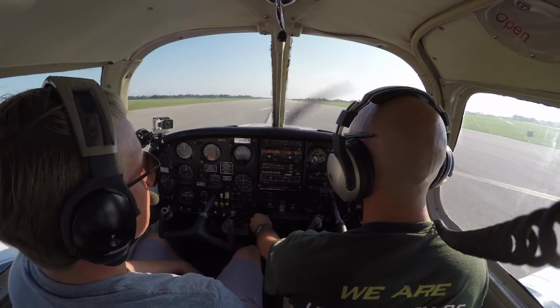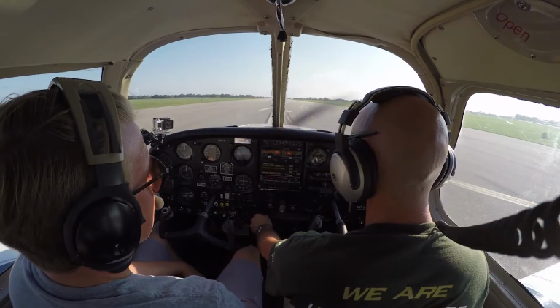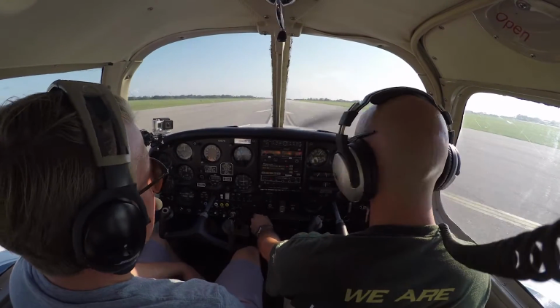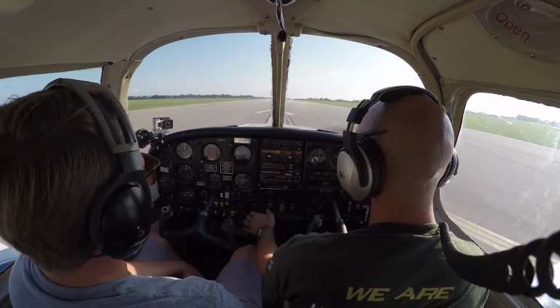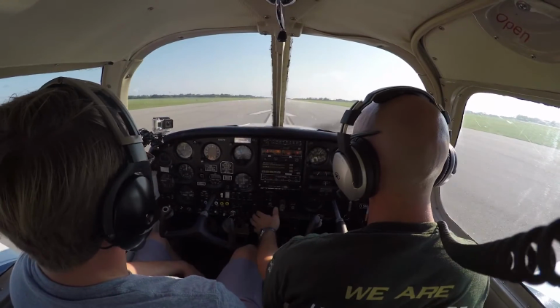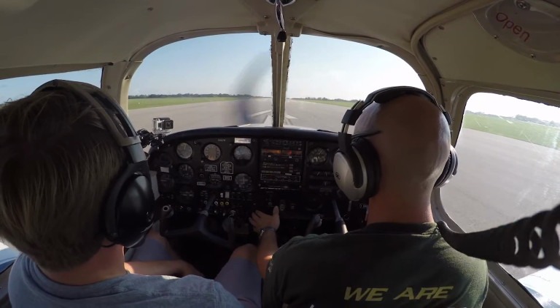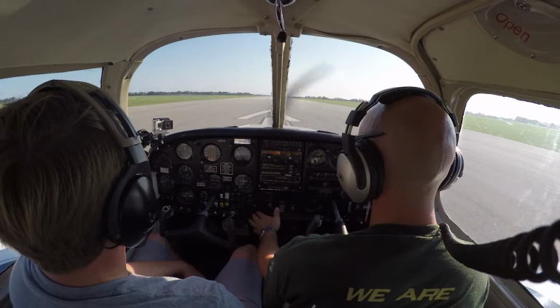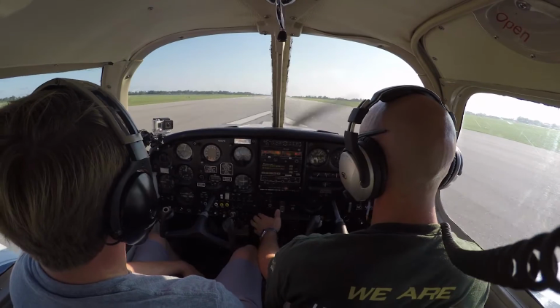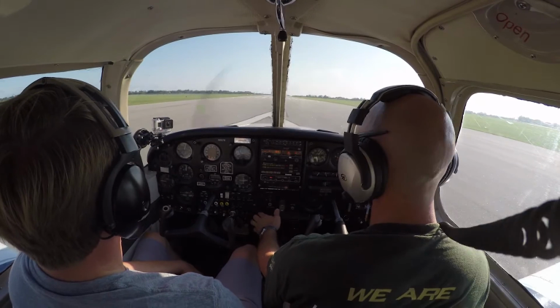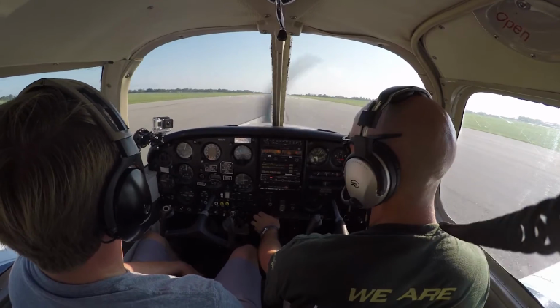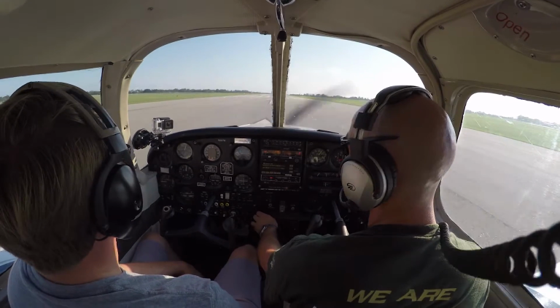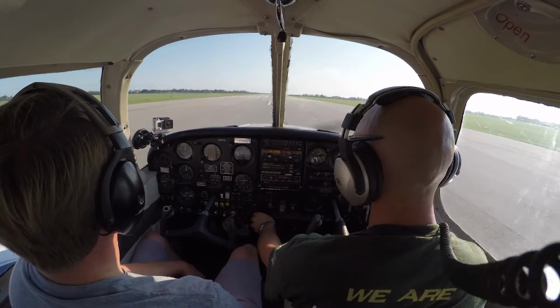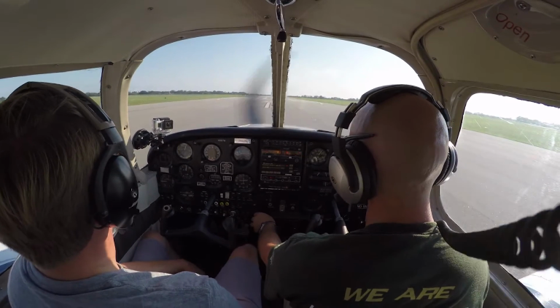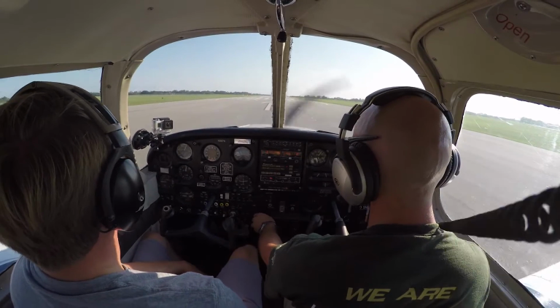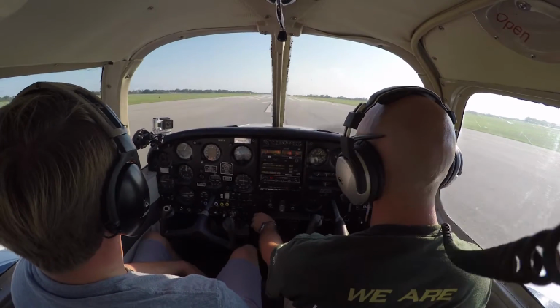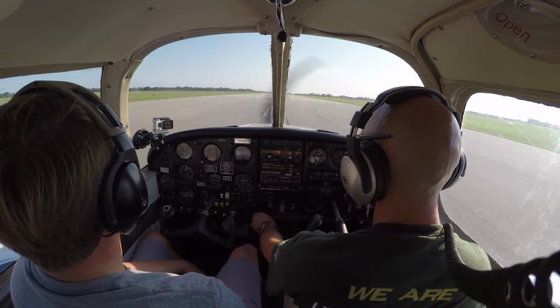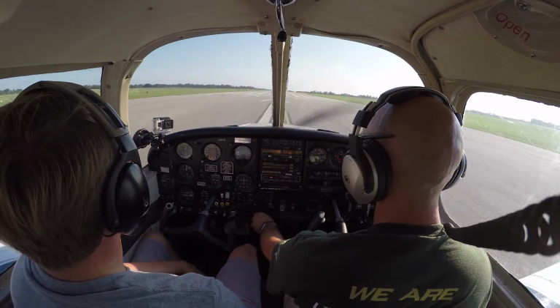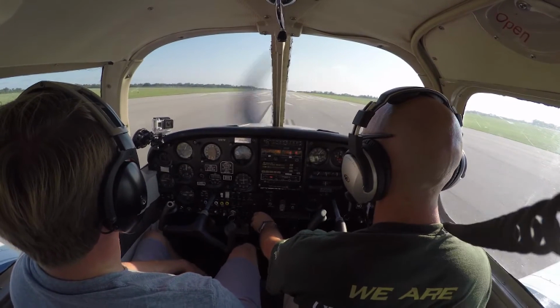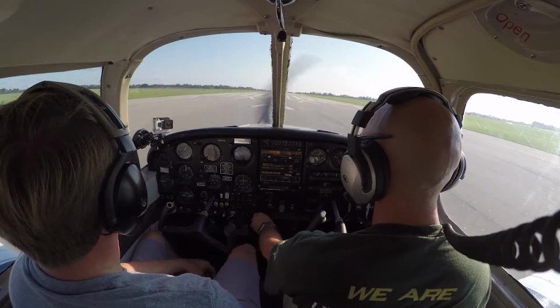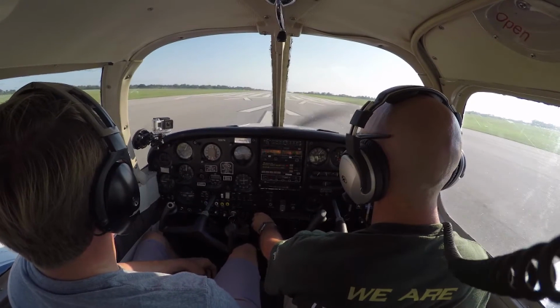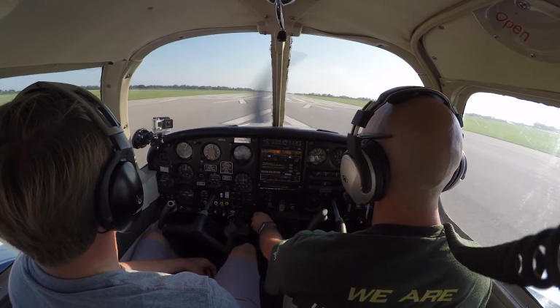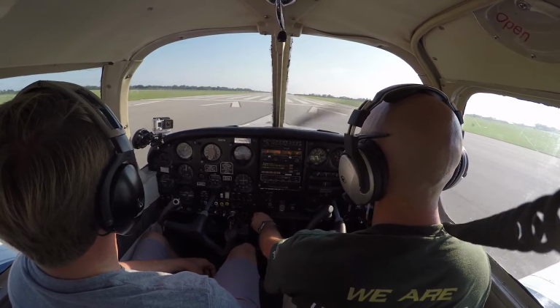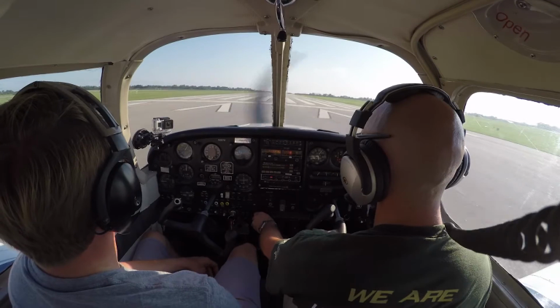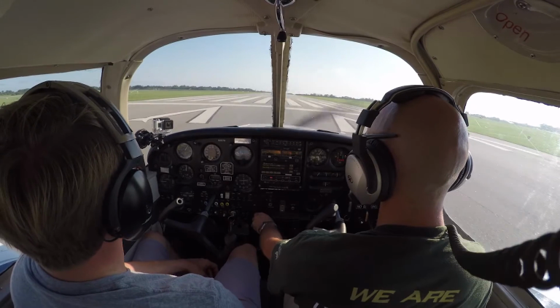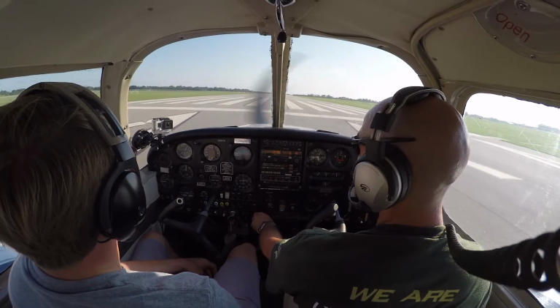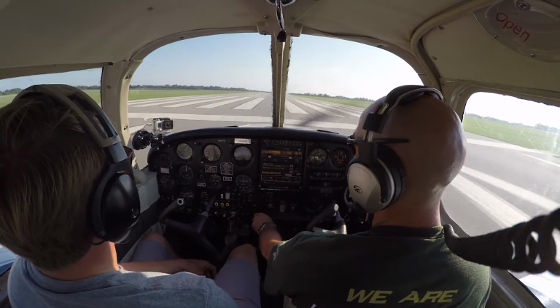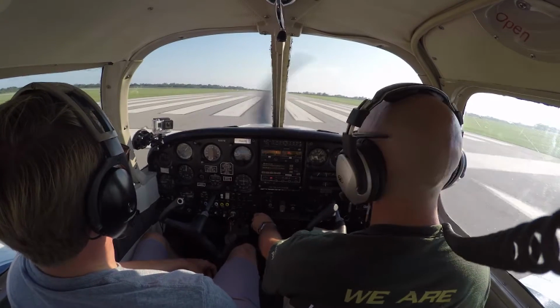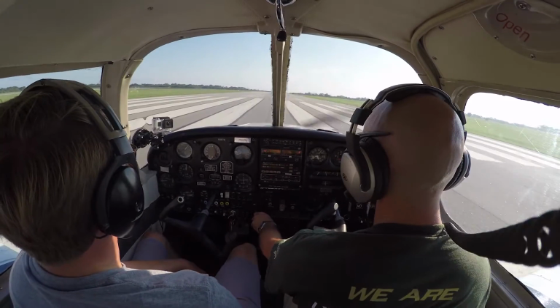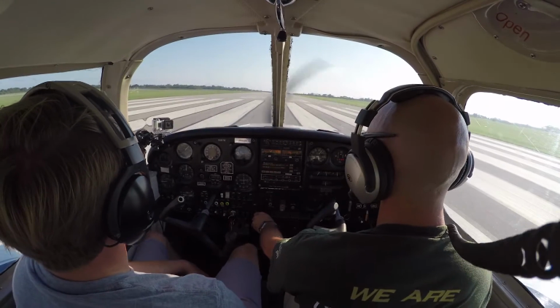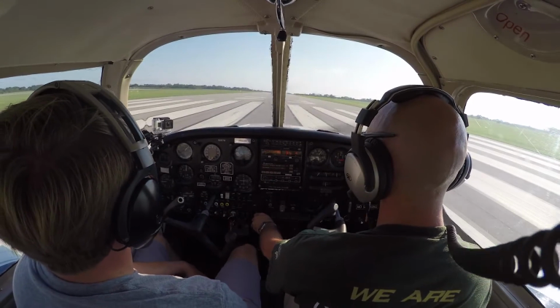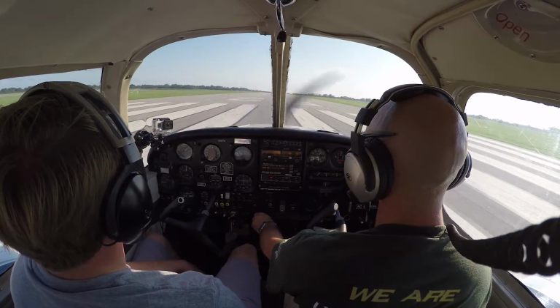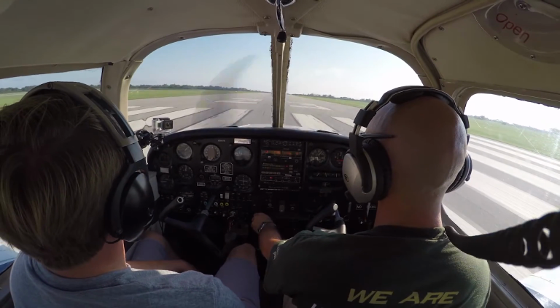And we're rolling. I'm not pulling back on the controls, I'm just letting the airplane accelerate as fast as possible. Got a little bit of right crosswind that I'm correcting for, looking for VX to pull back.